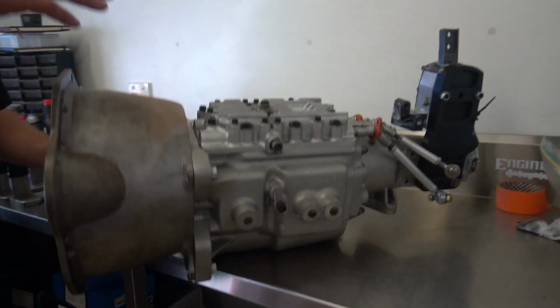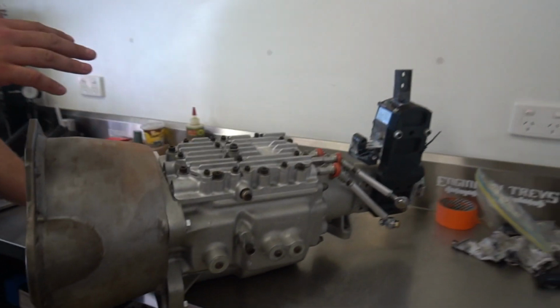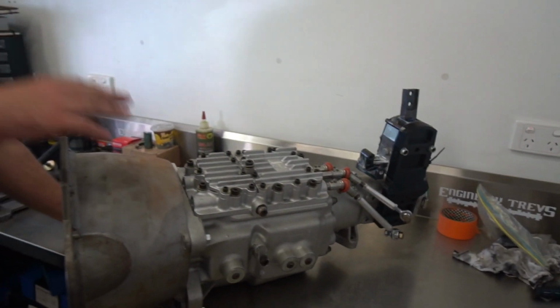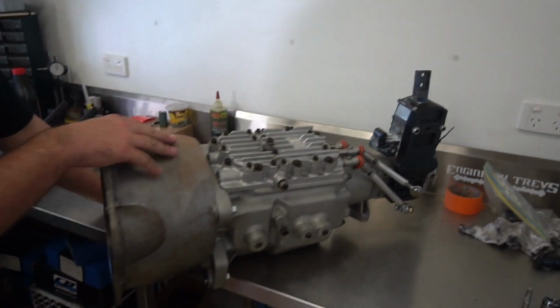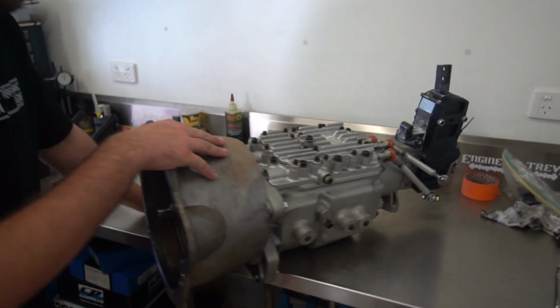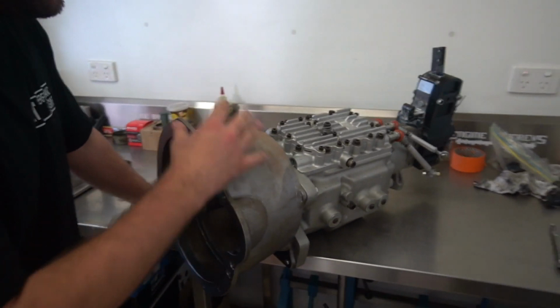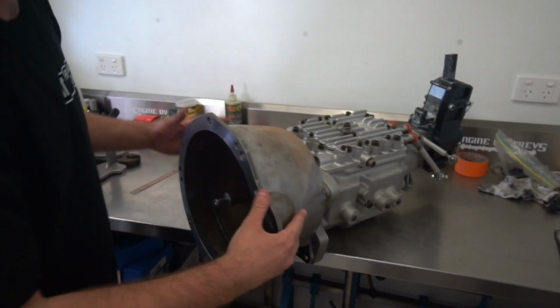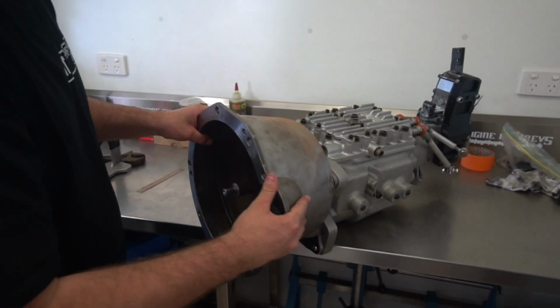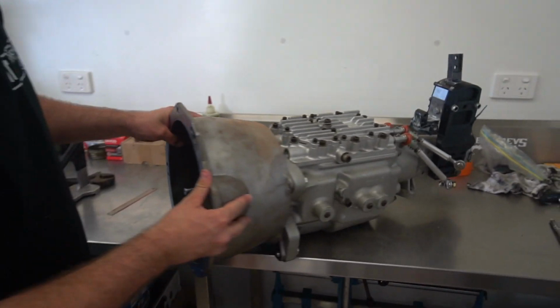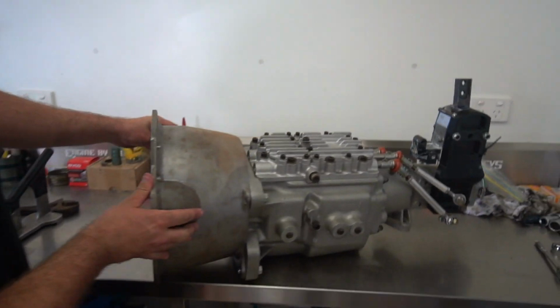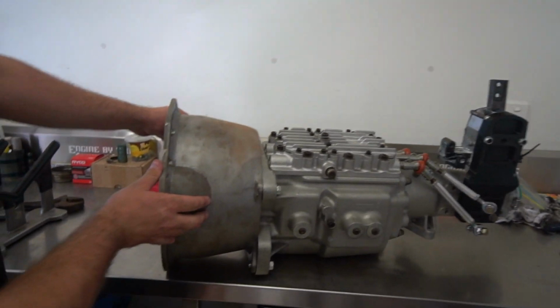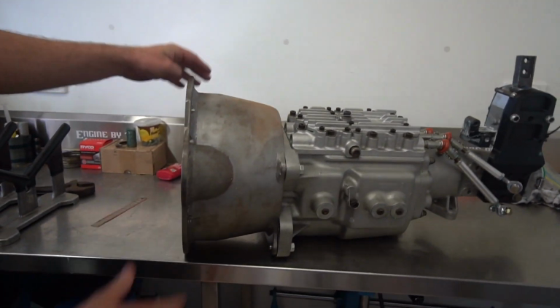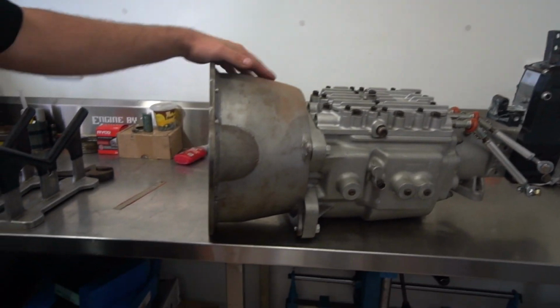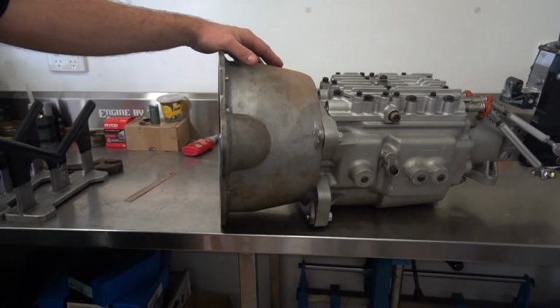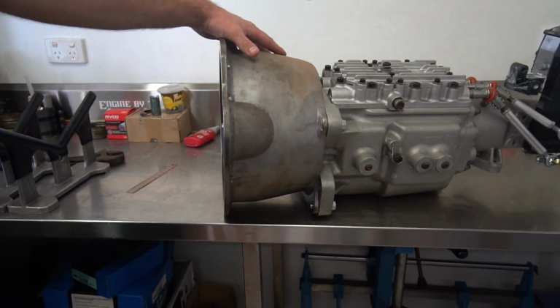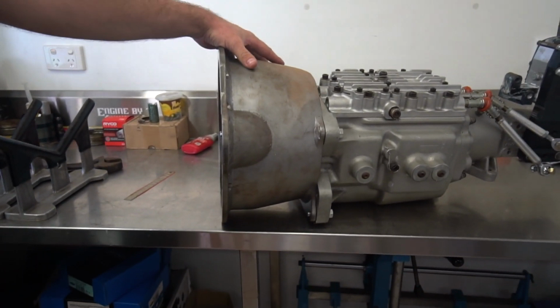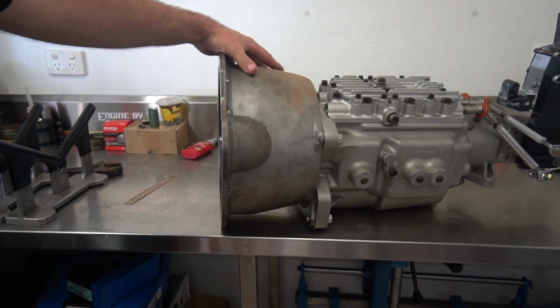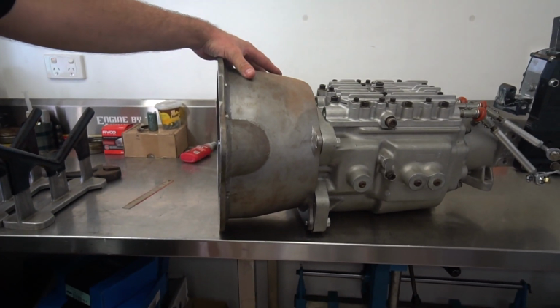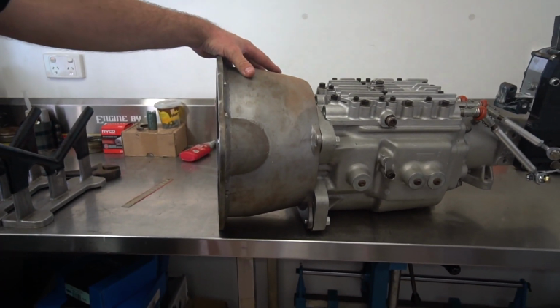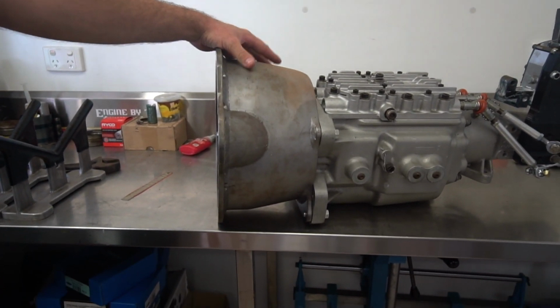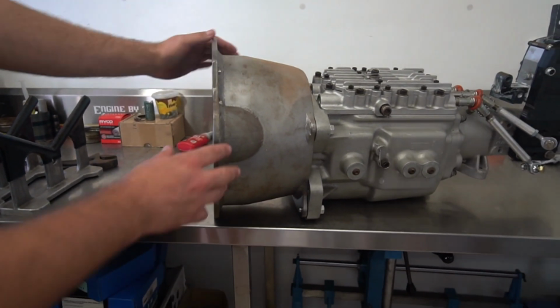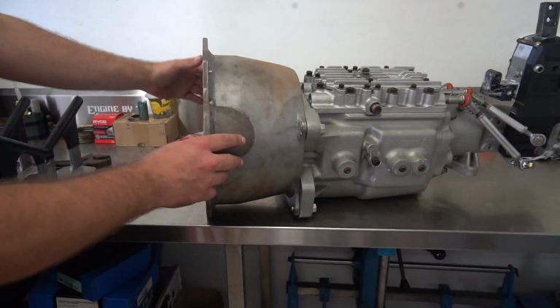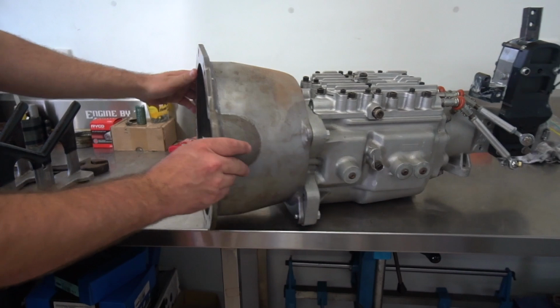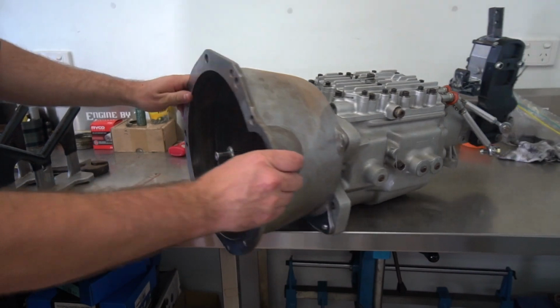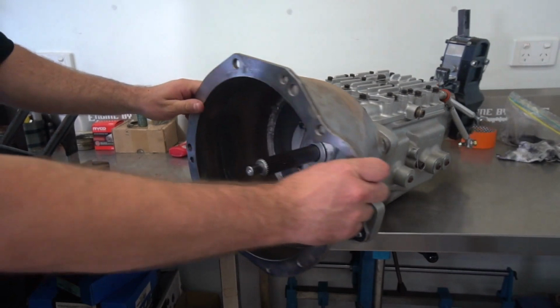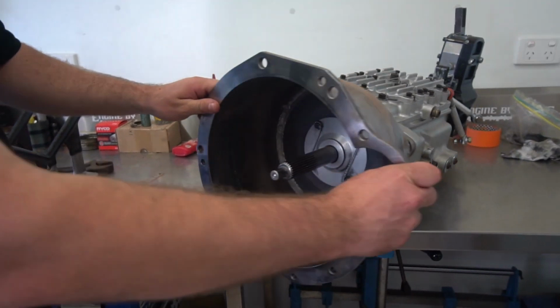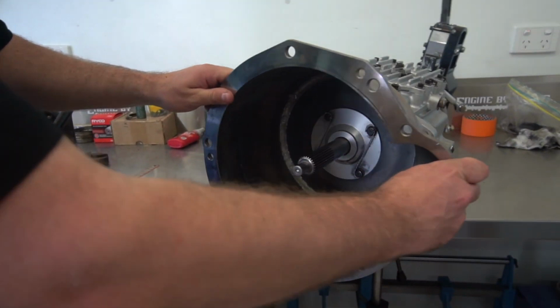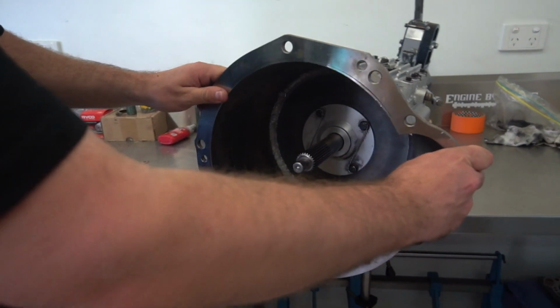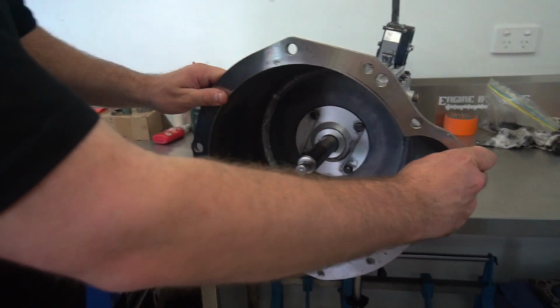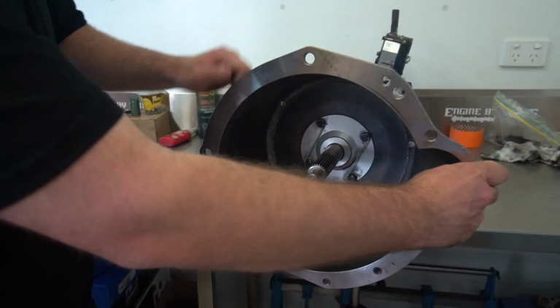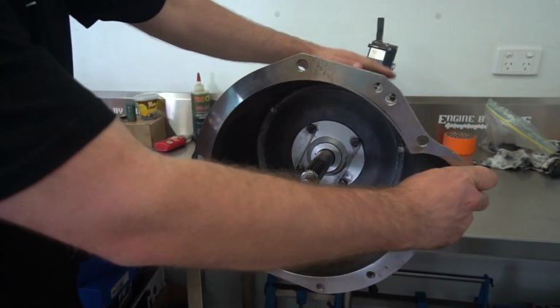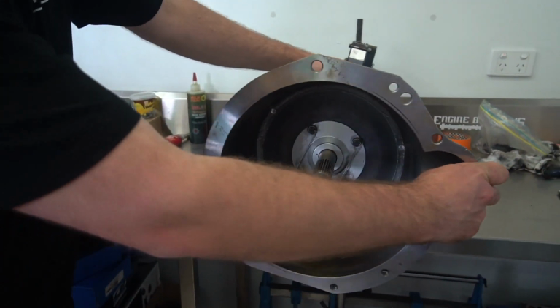I had the bell housing custom made. This is all turned and suited for the foray, which is pretty cool. The input shaft size is absolutely massive.